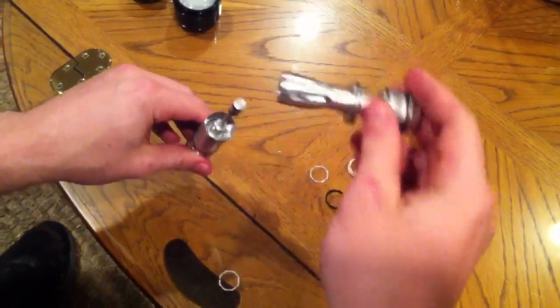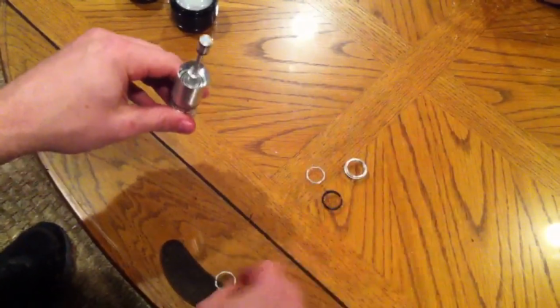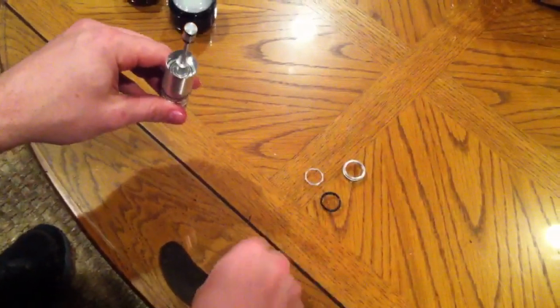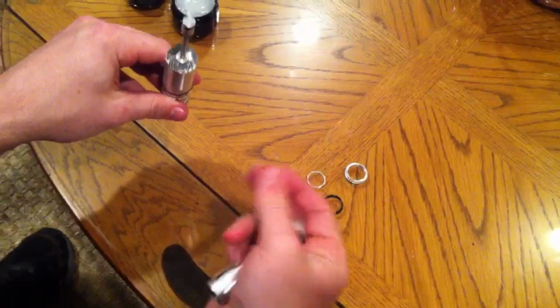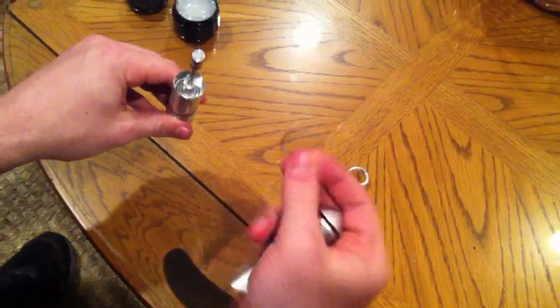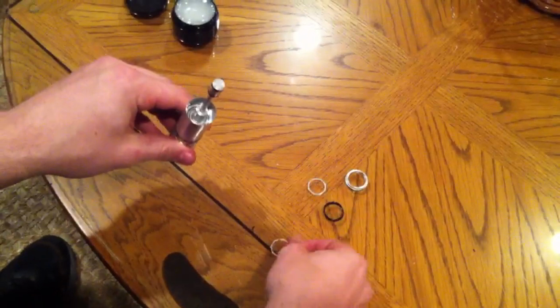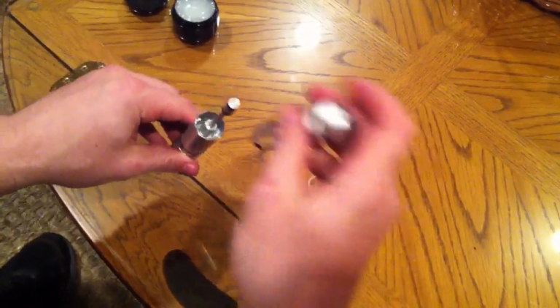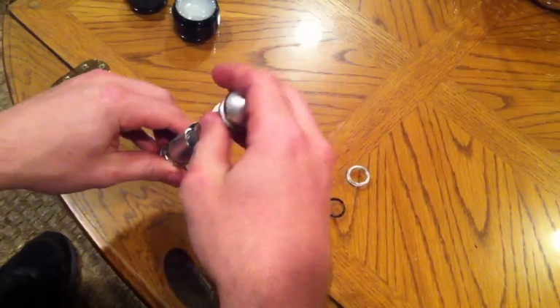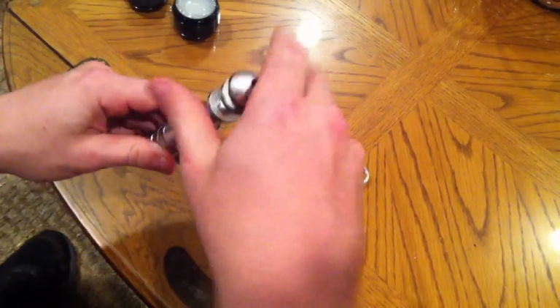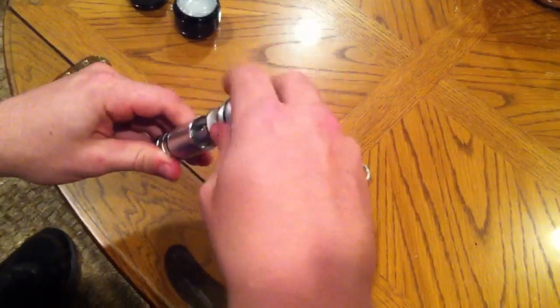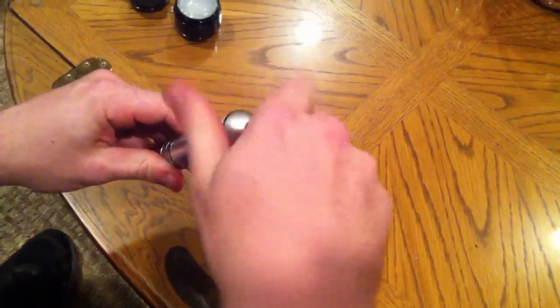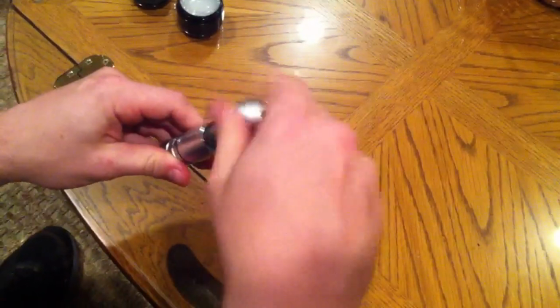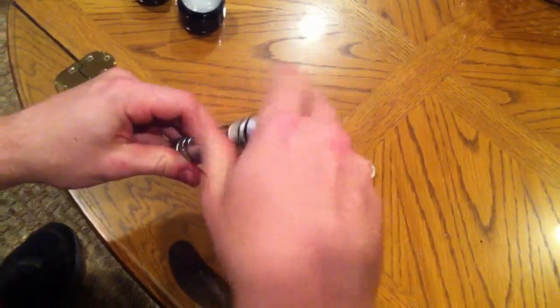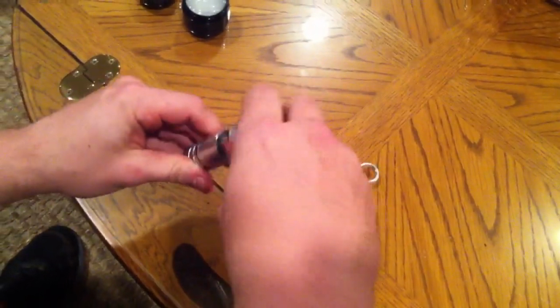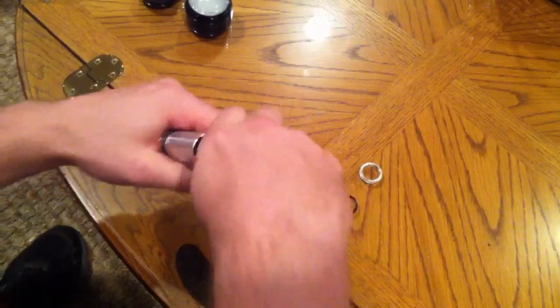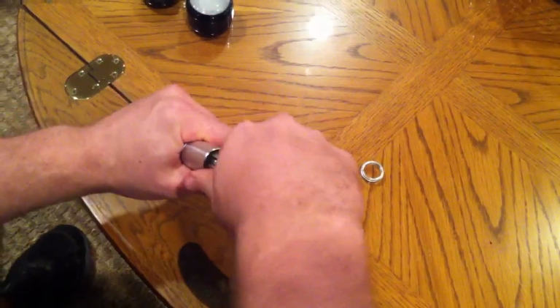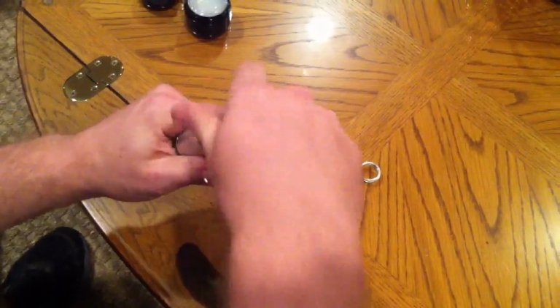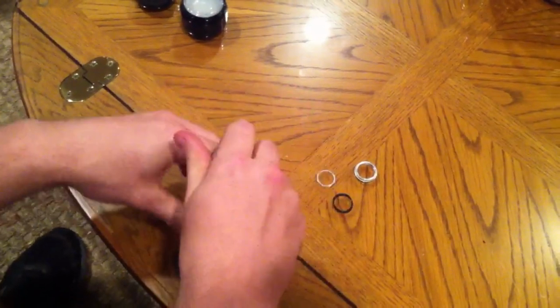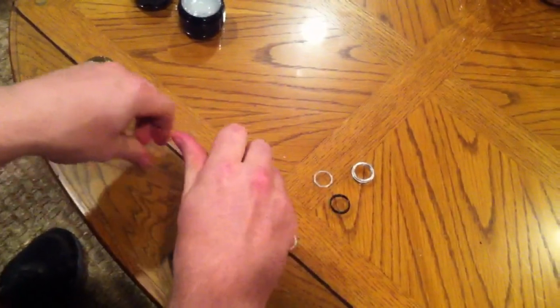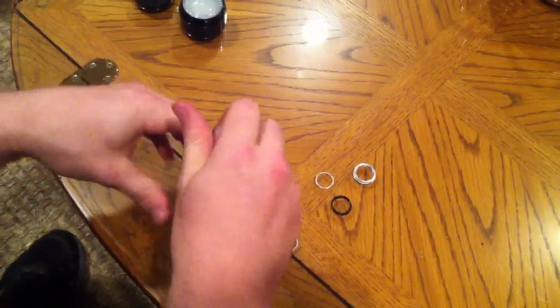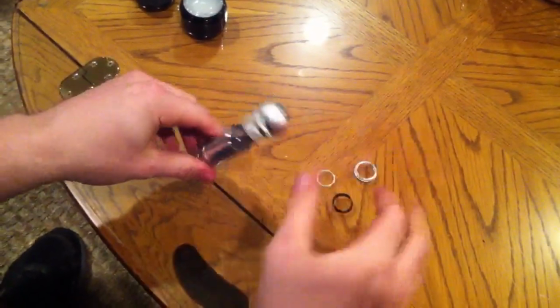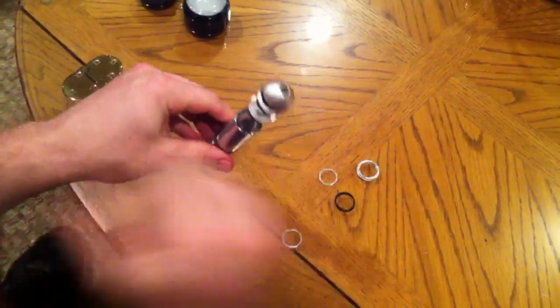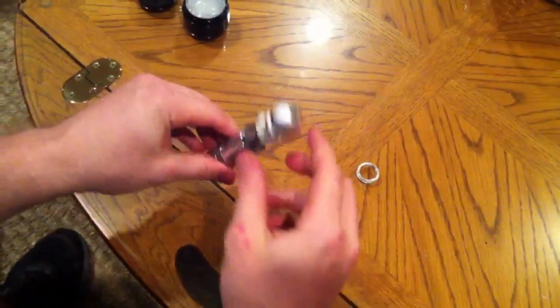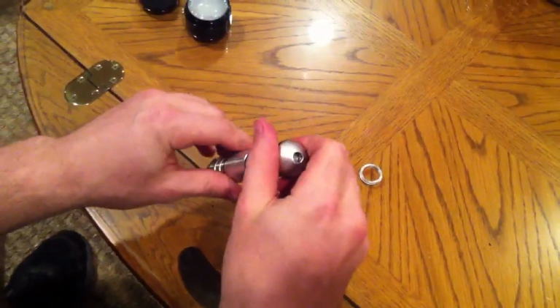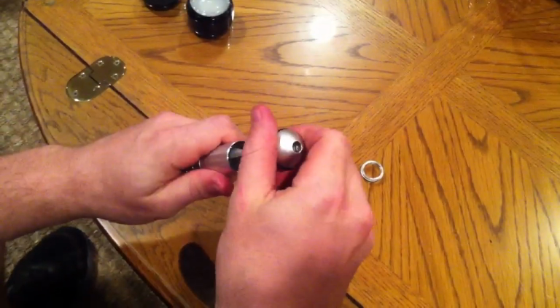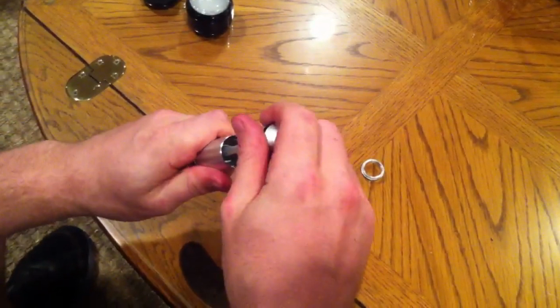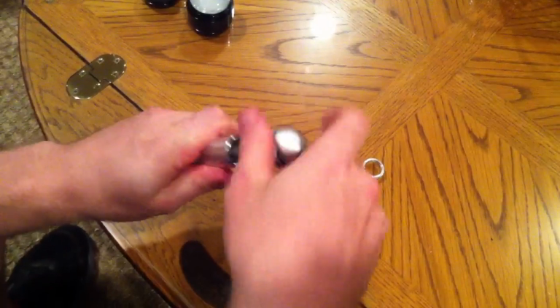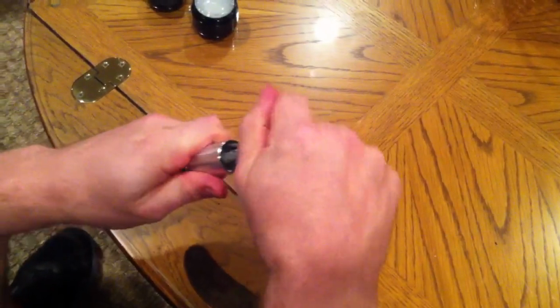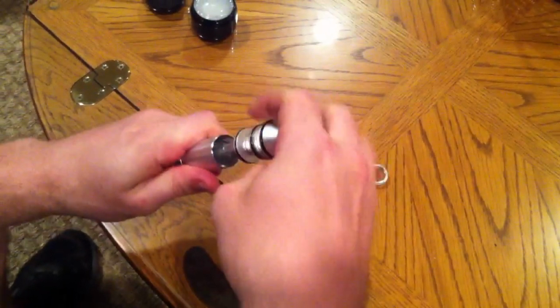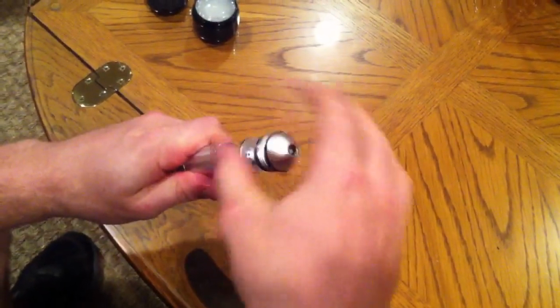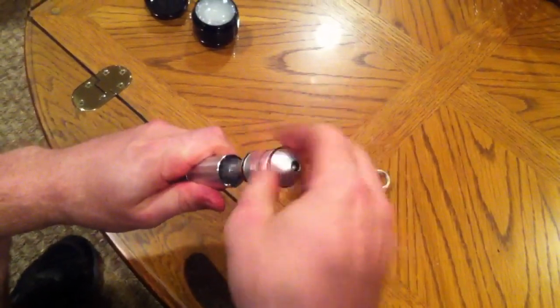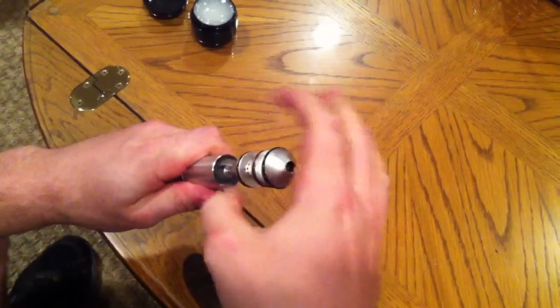Without using your octagonal spacer, just very quickly screw in your back cap — nice and tight. This will help make sure everything is seated in the right place. Then take your back cap off.